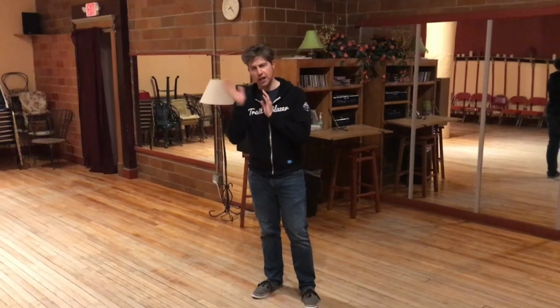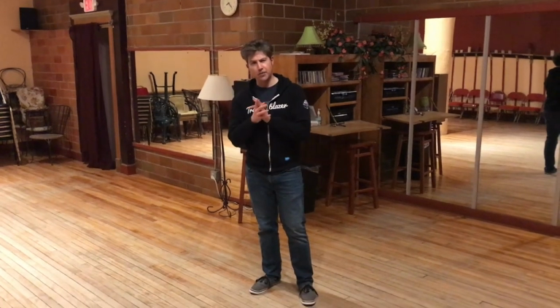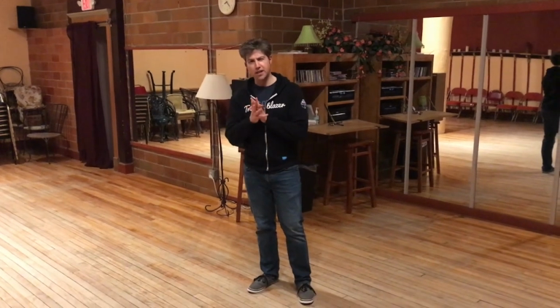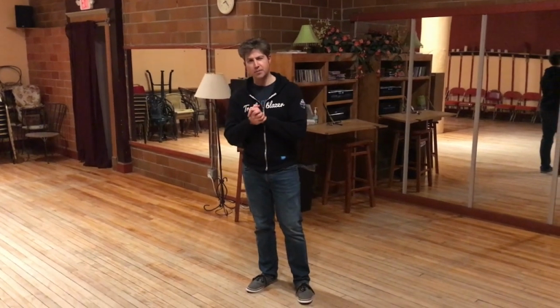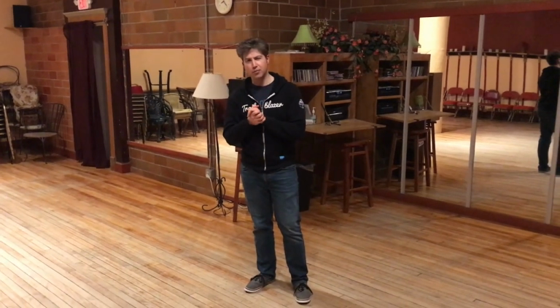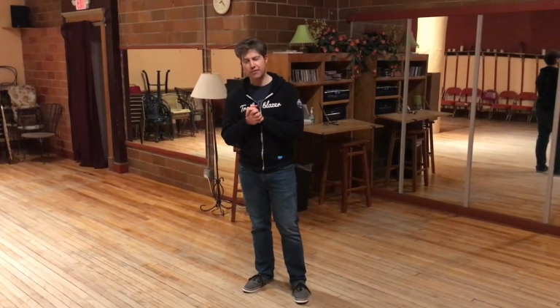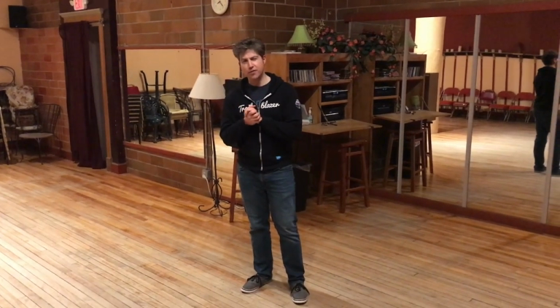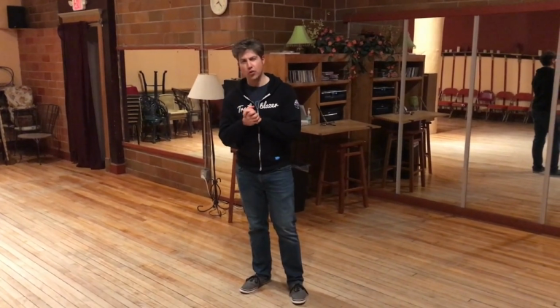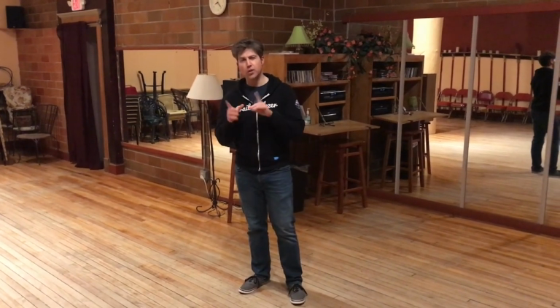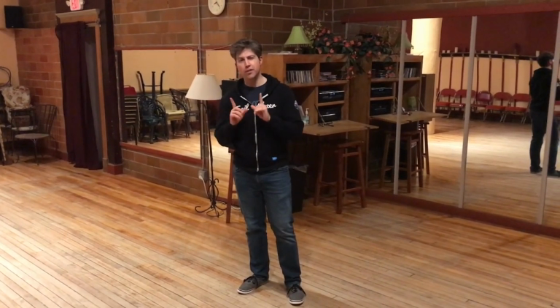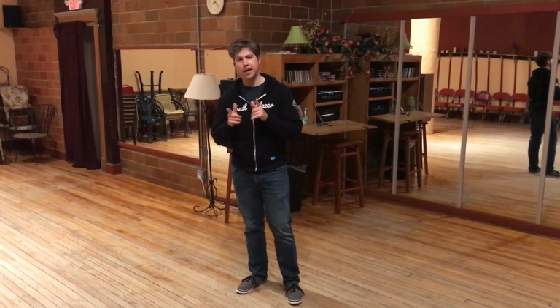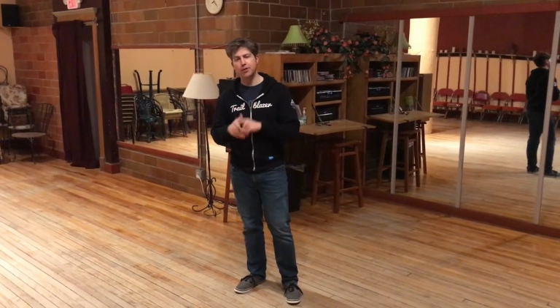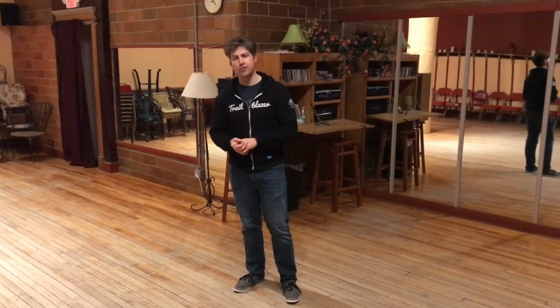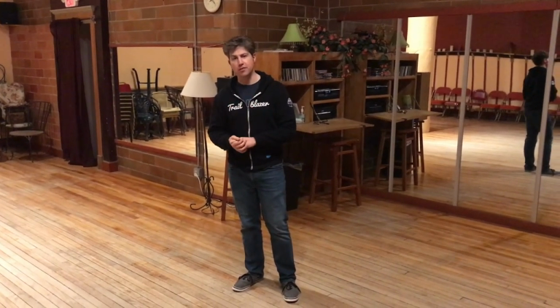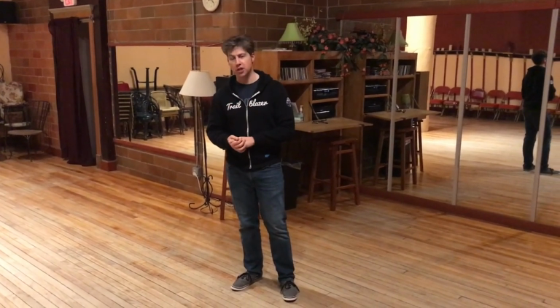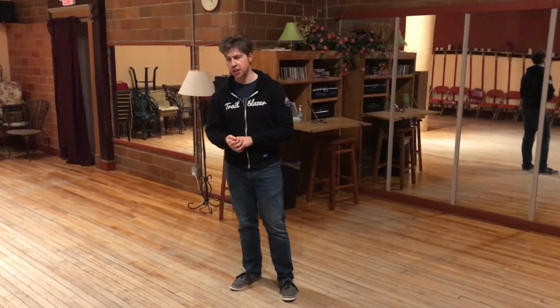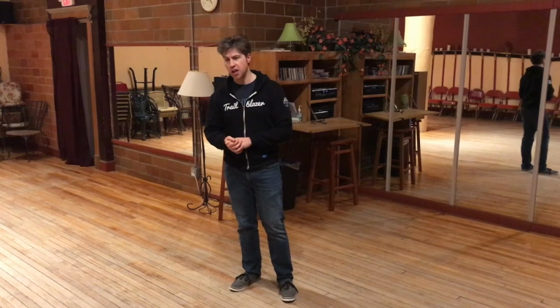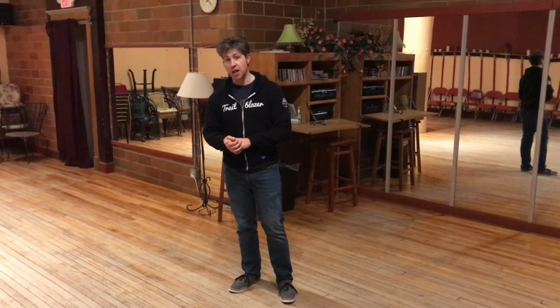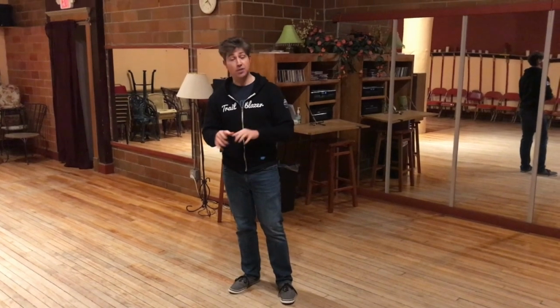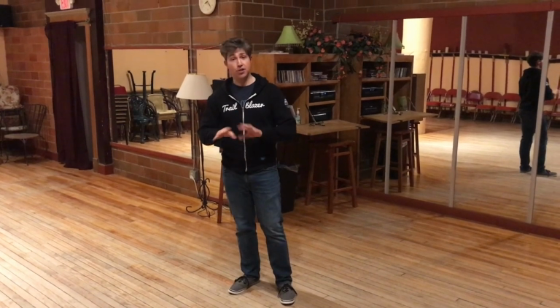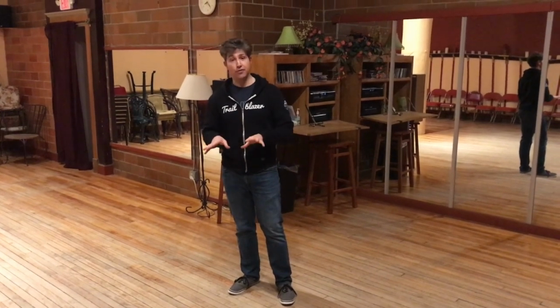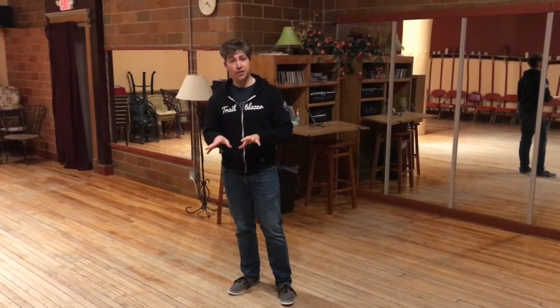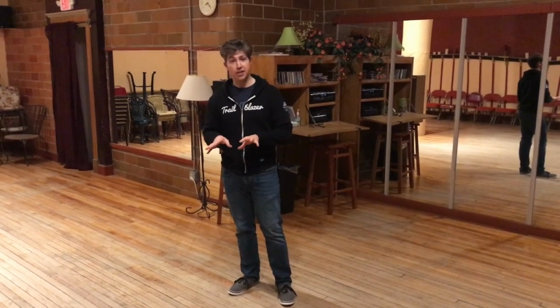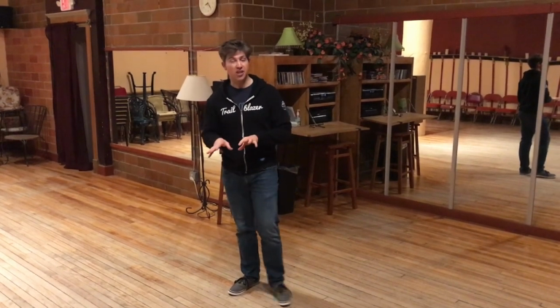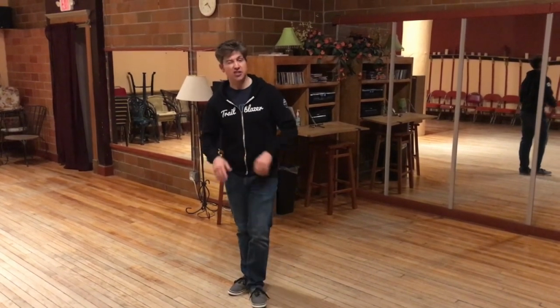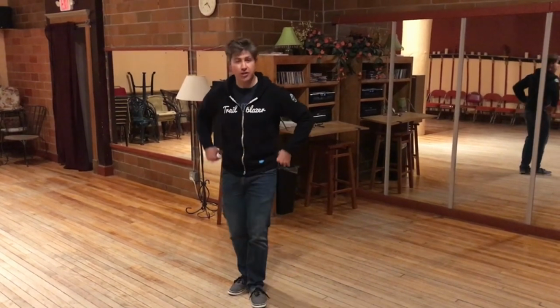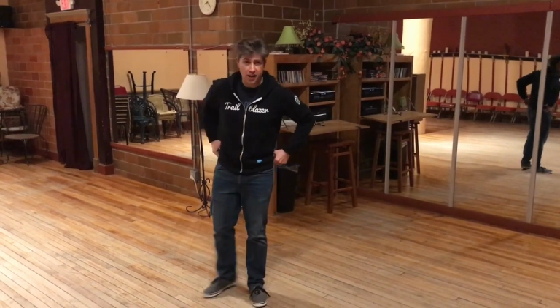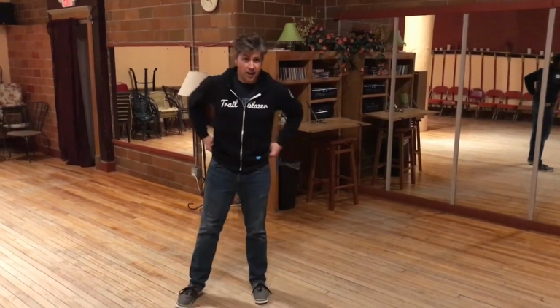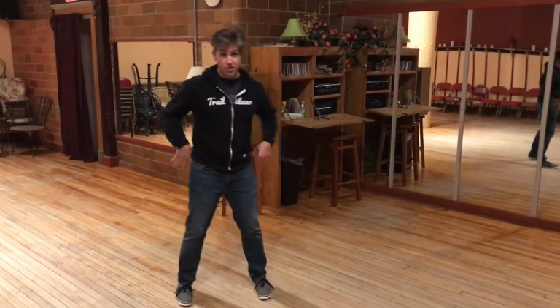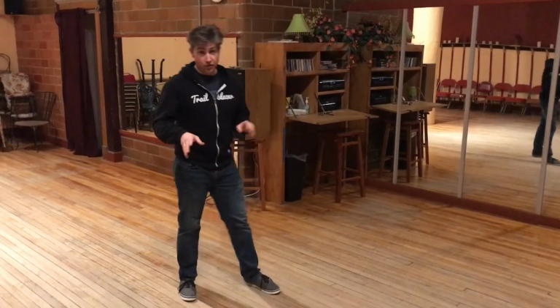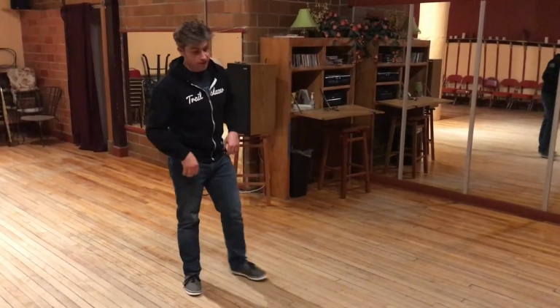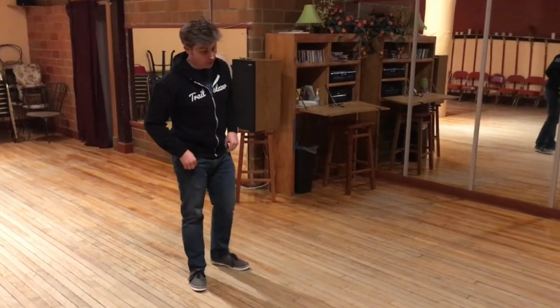Hey everybody, this is Mike Bradford for week one of the Big Apple here at Rhythm Junction. I'm just going to go through the first section. I'll try to do it slowly so you can review the steps.